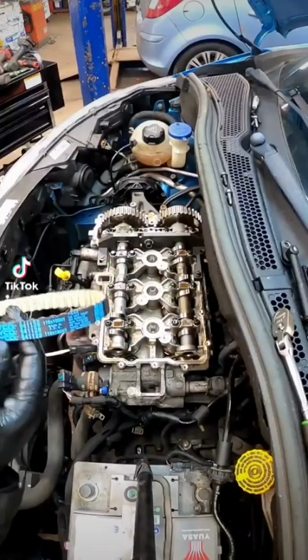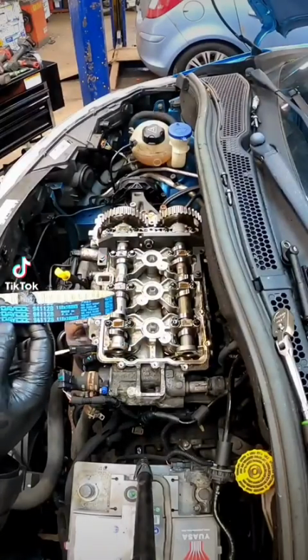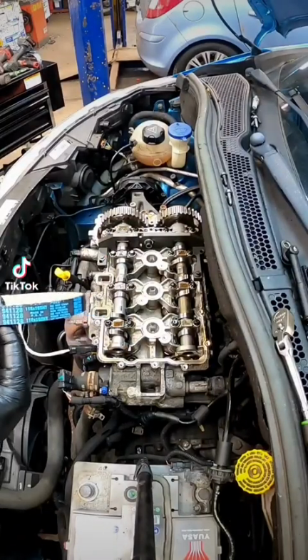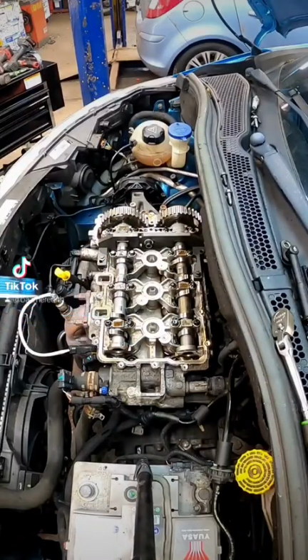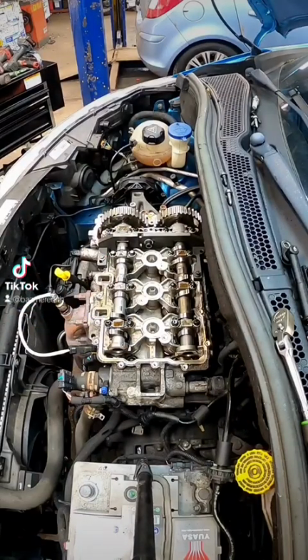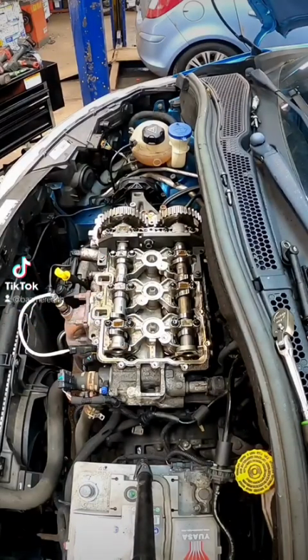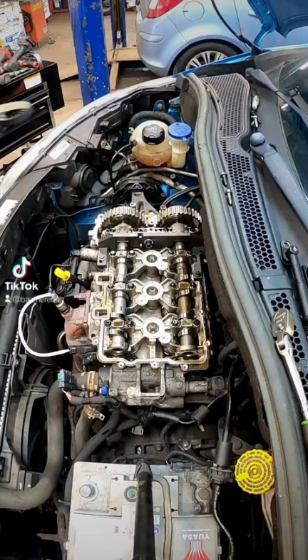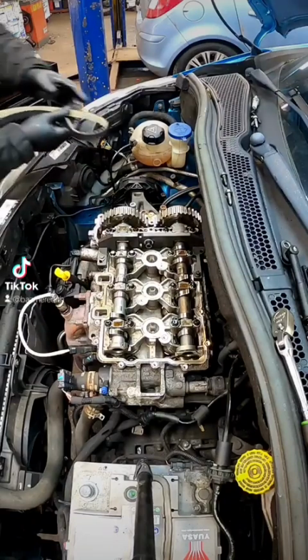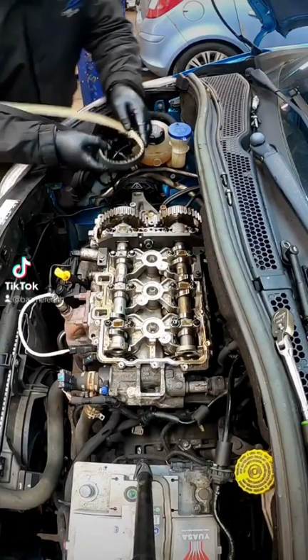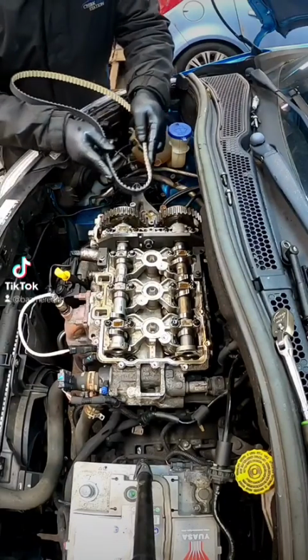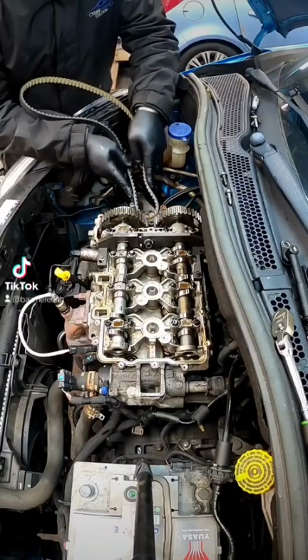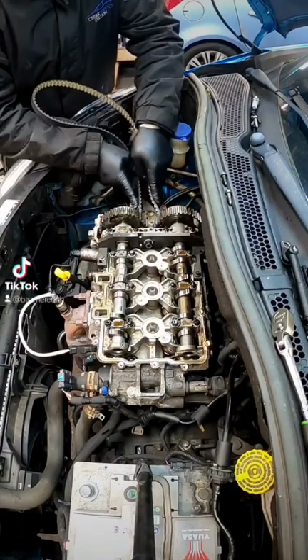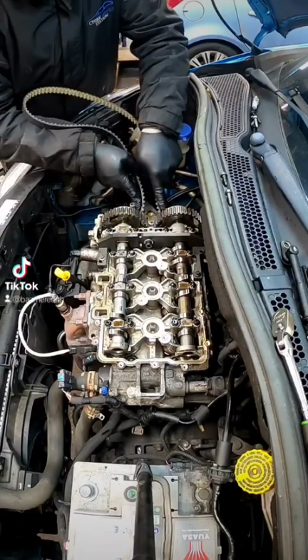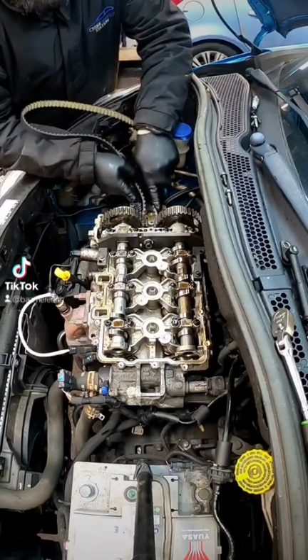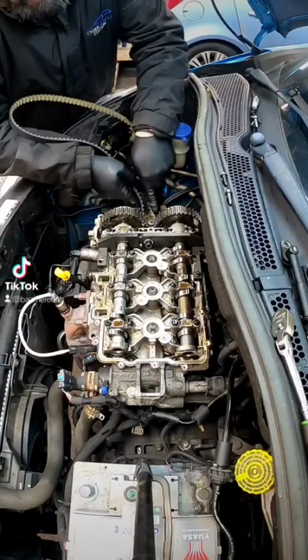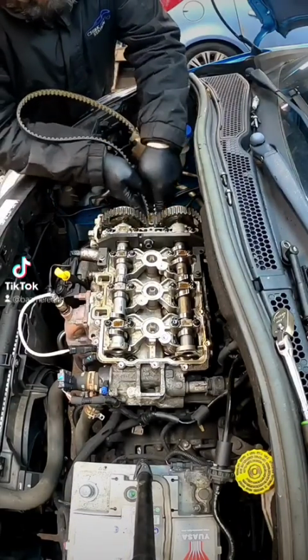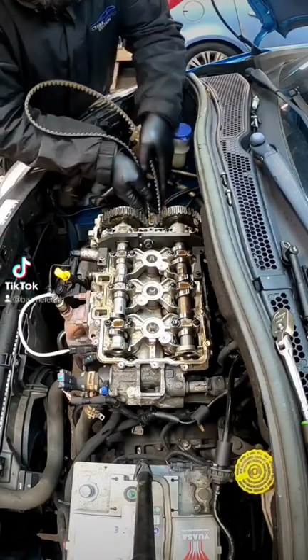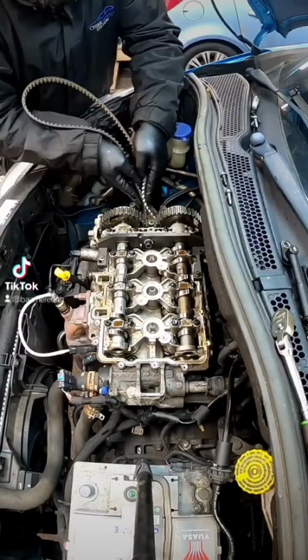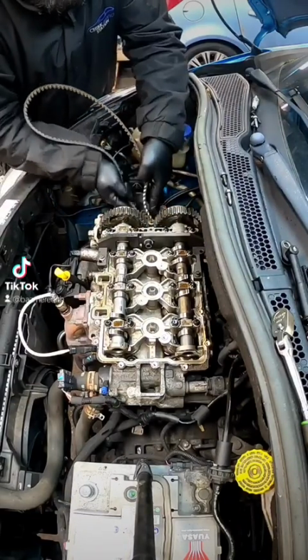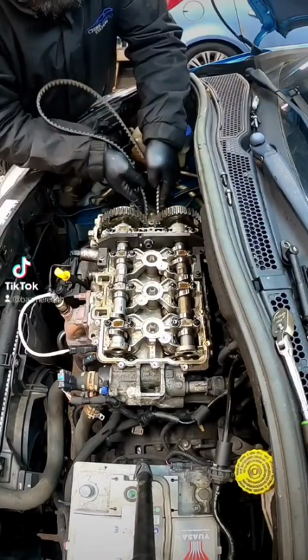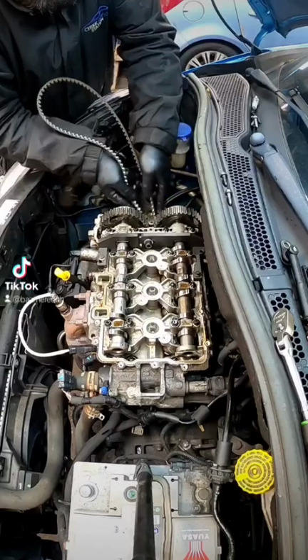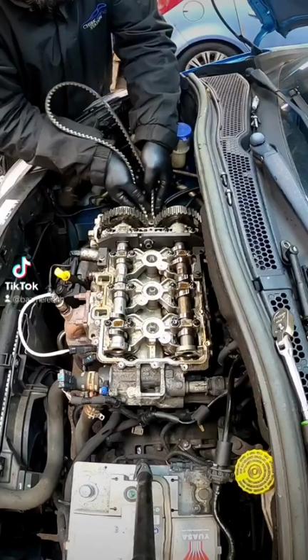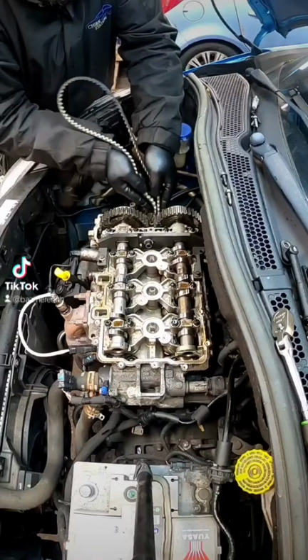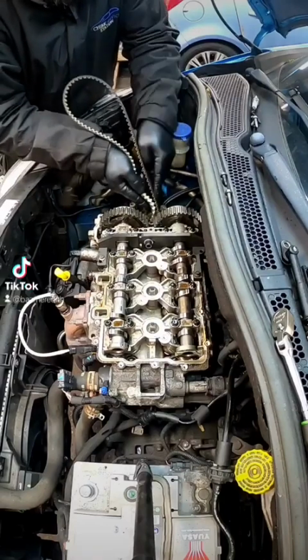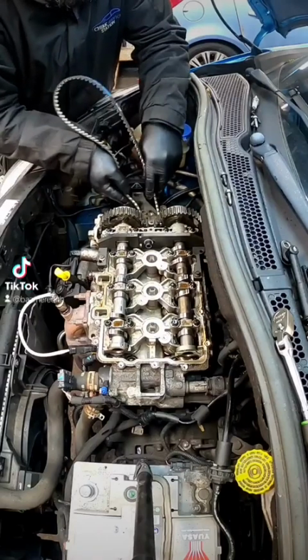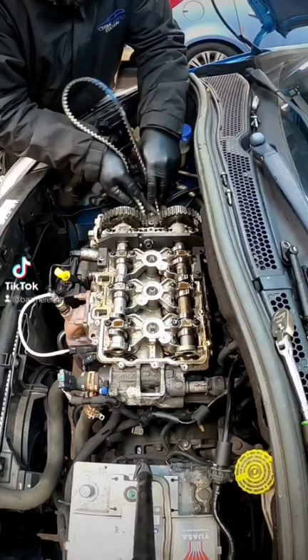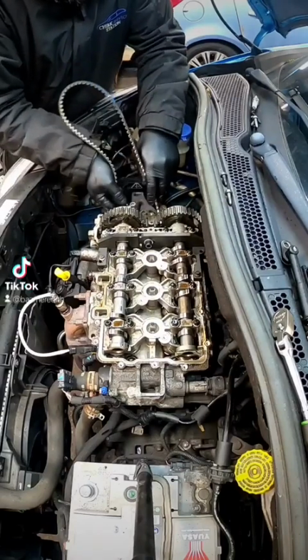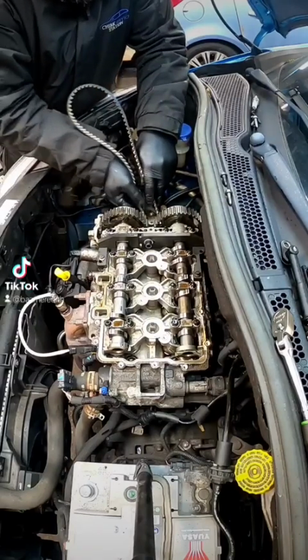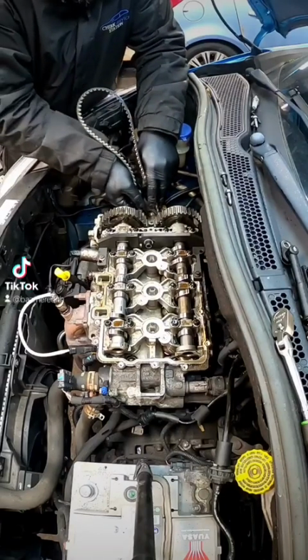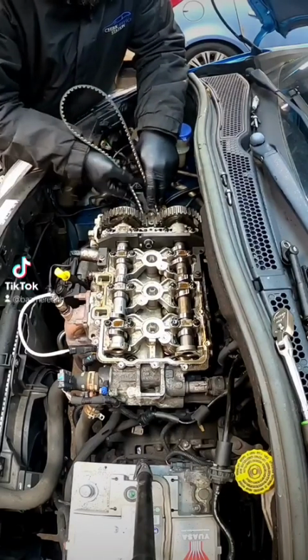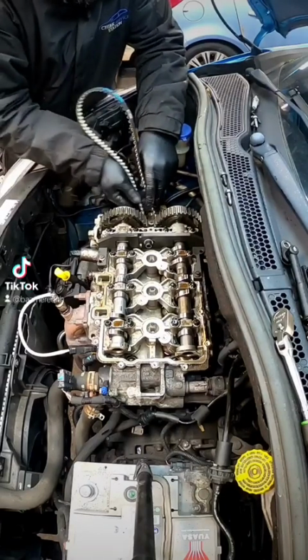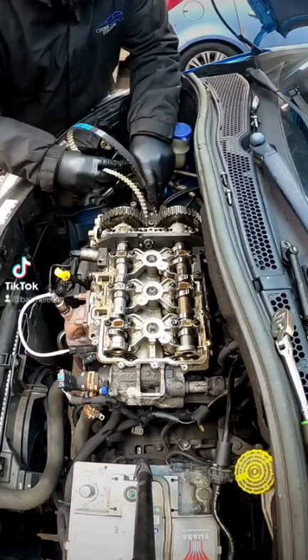The belt we're going to be putting on is a Dayco one, and I'm going to show you how to get it in without removing the cams. Literally just pinch it down and feed it all the way down.